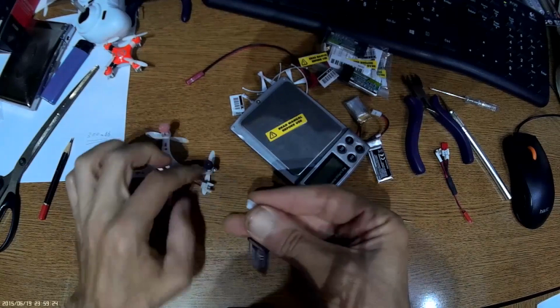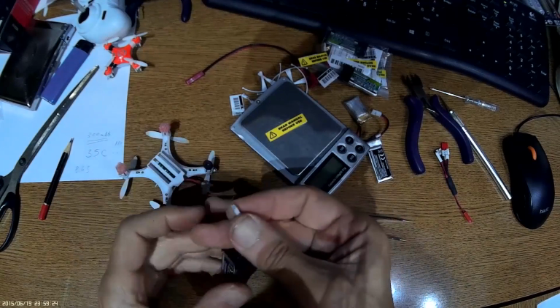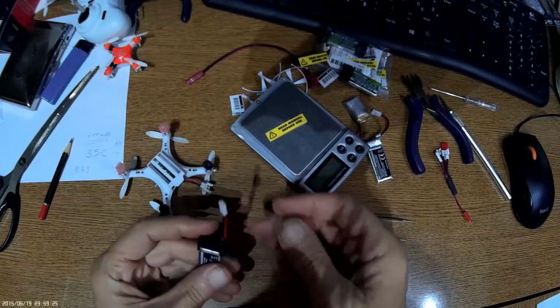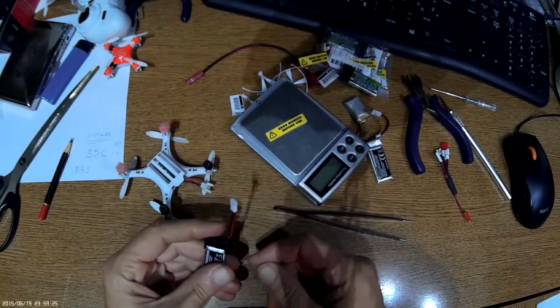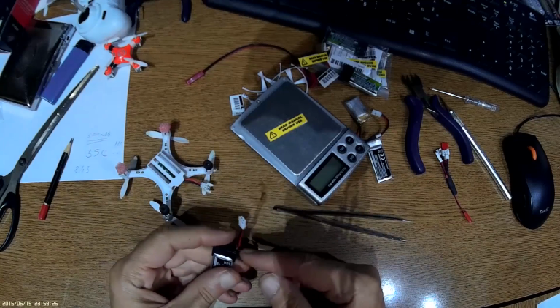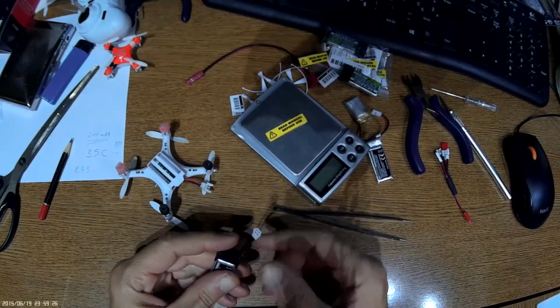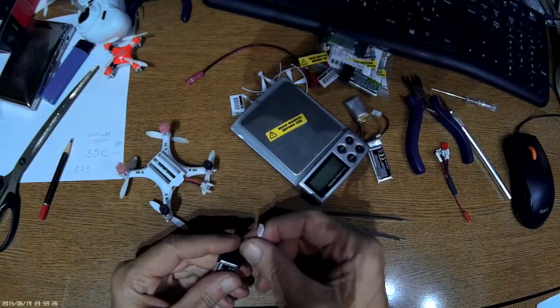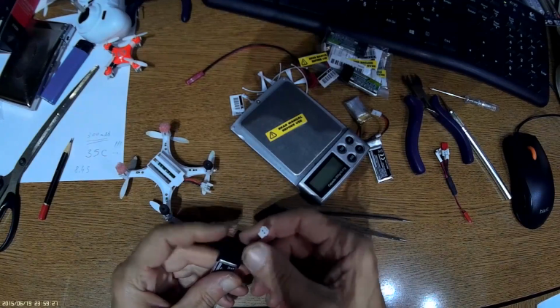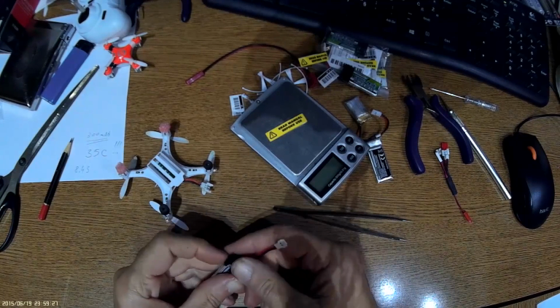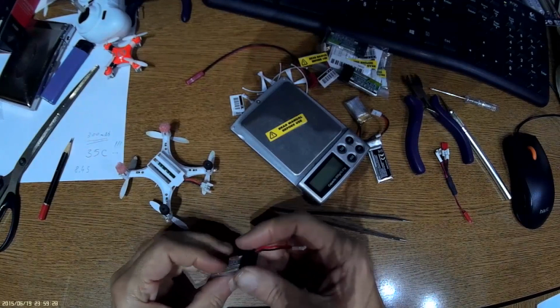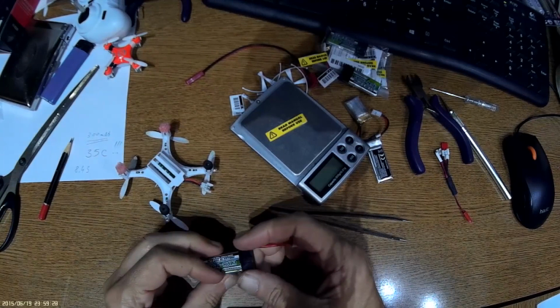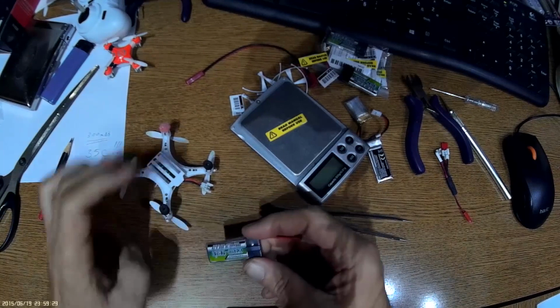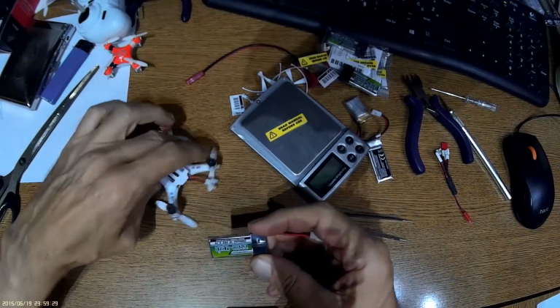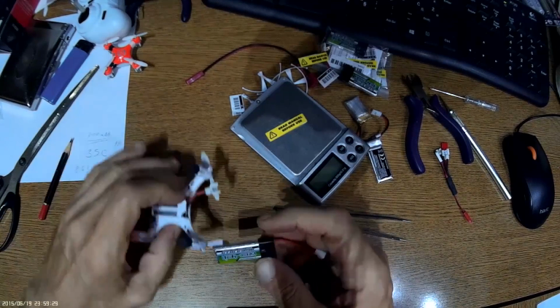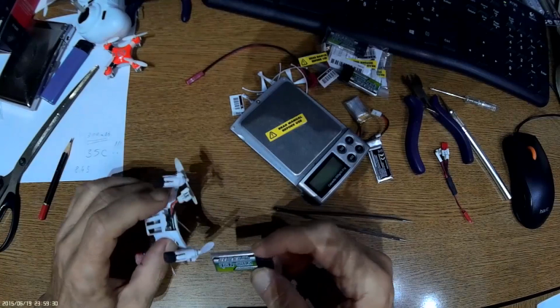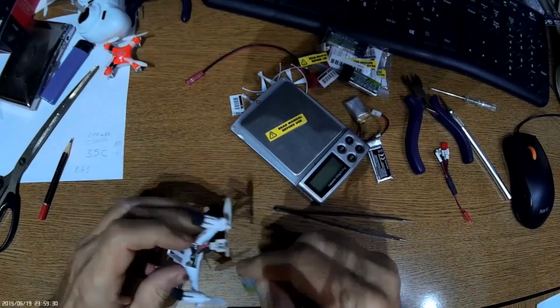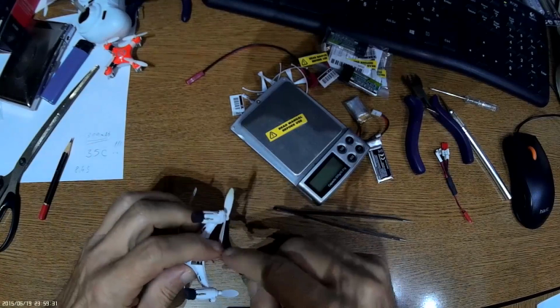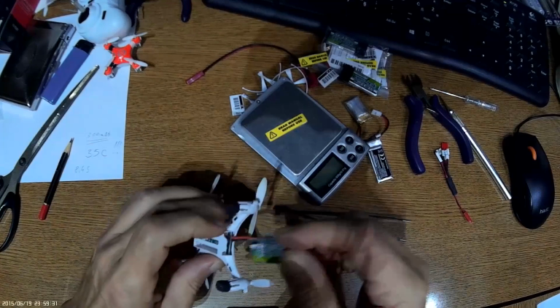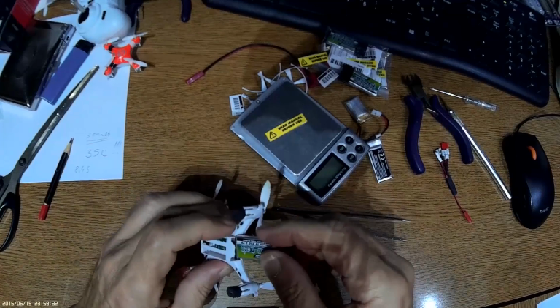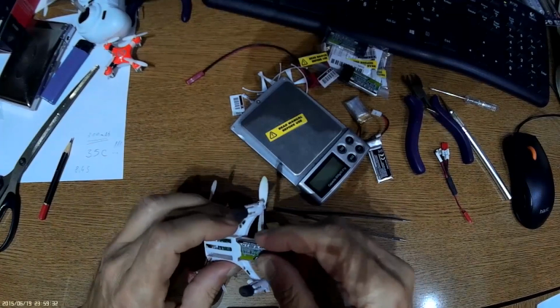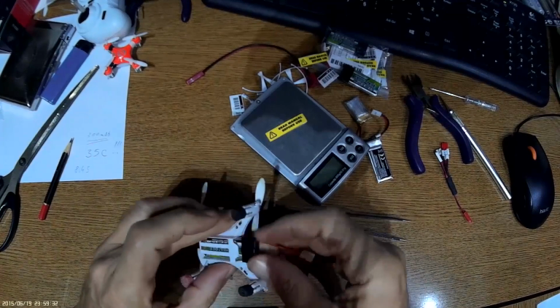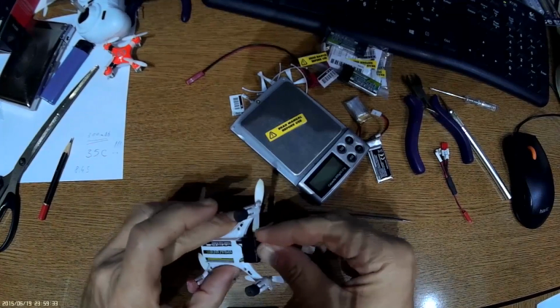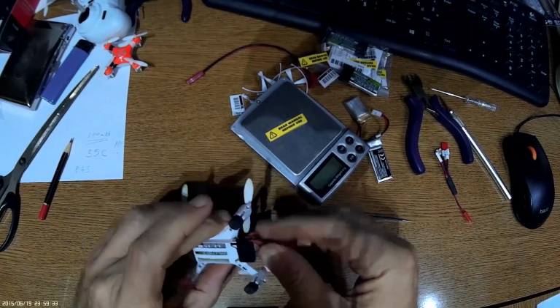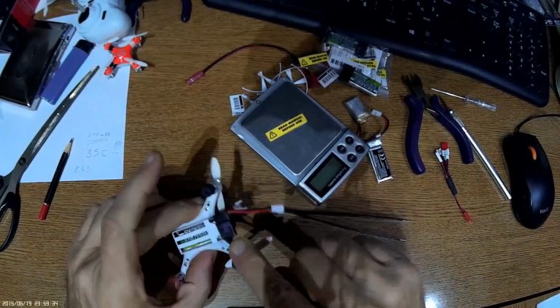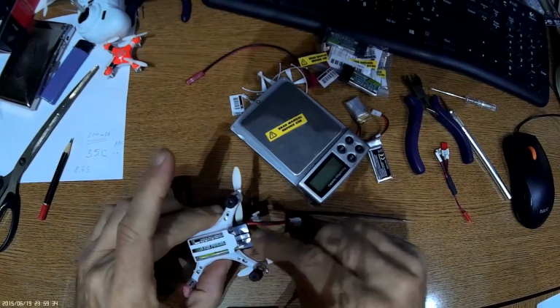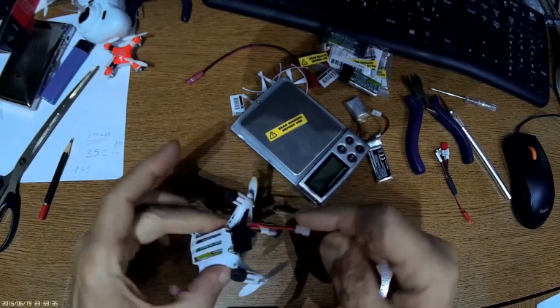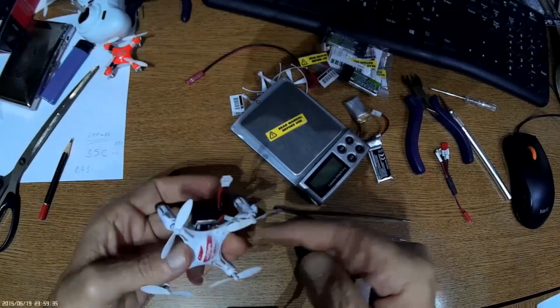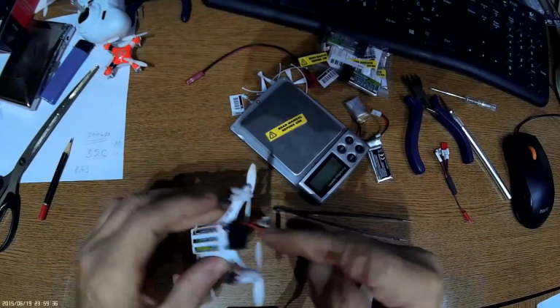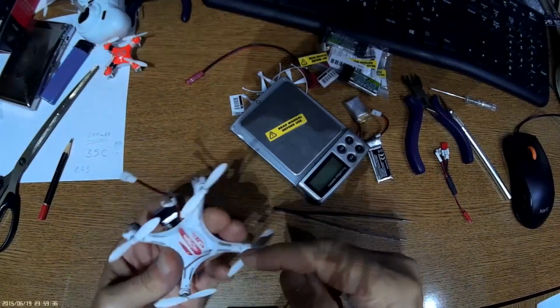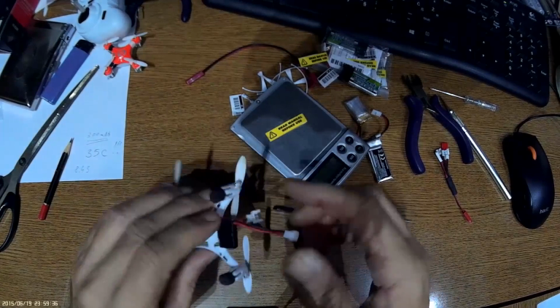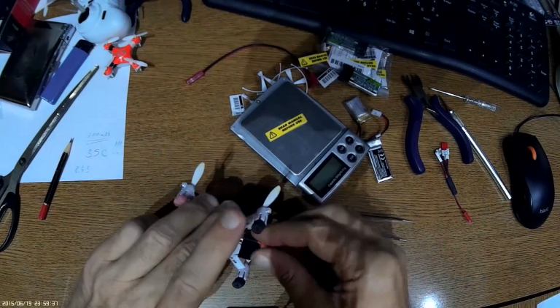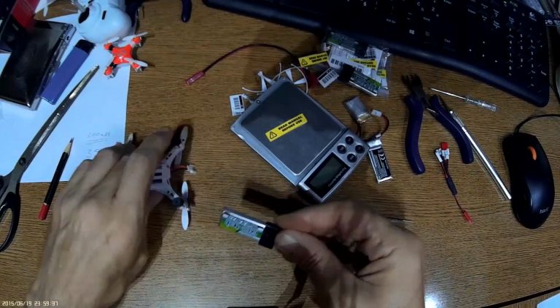The second thing to do is remove the black plastic housing. You cannot fit the battery inside with it because it will be awkward and unbalanced.